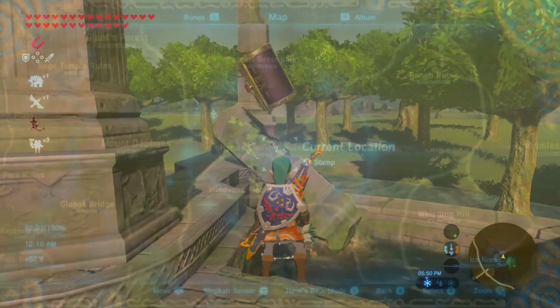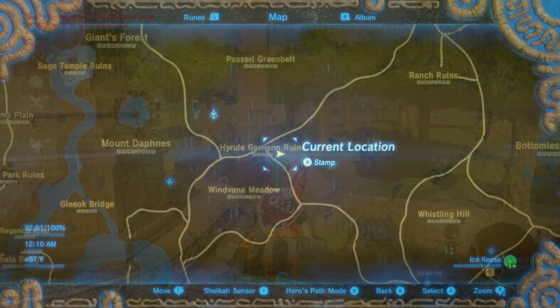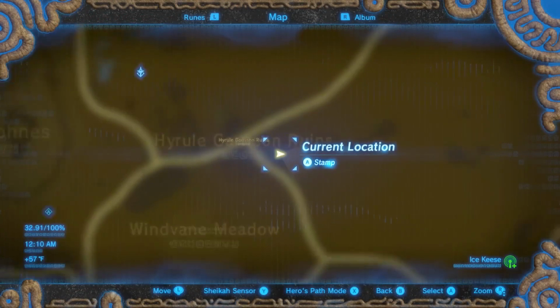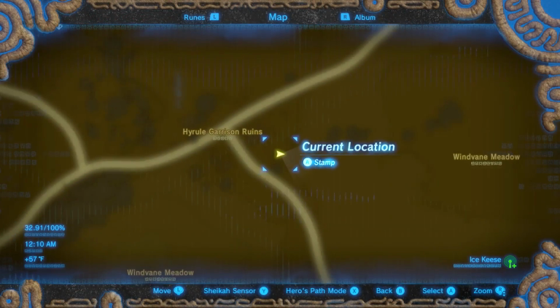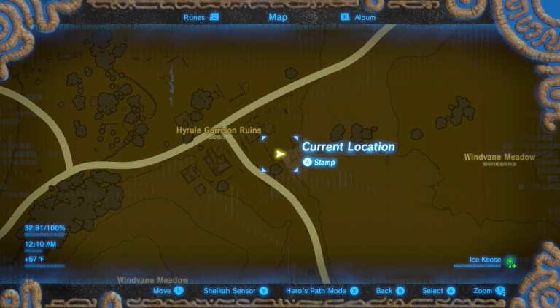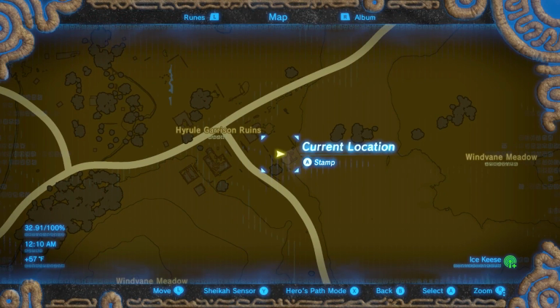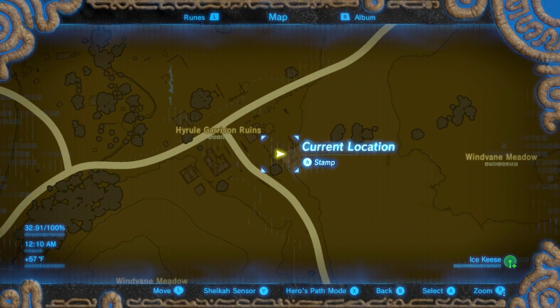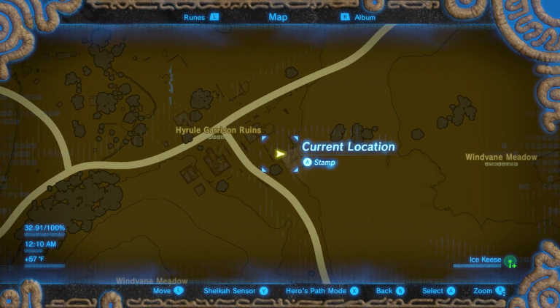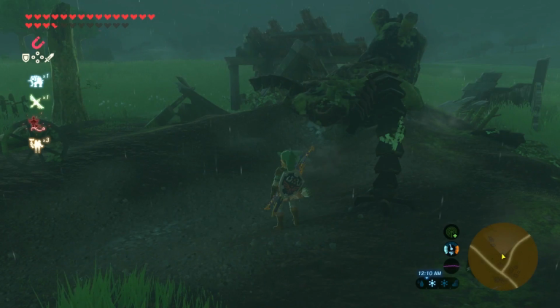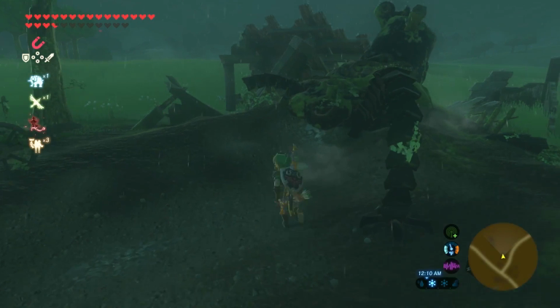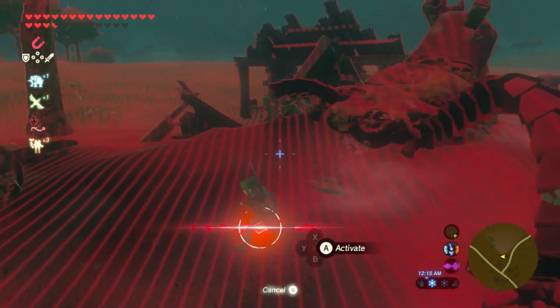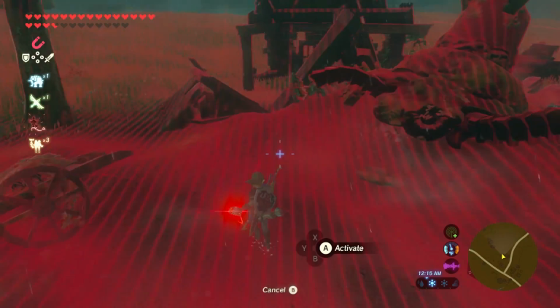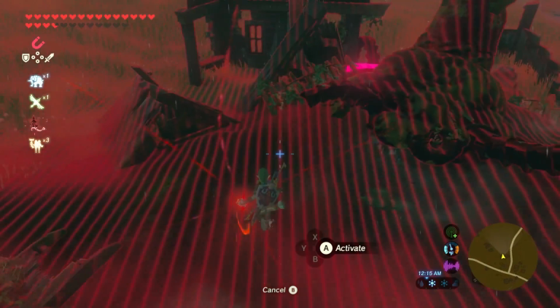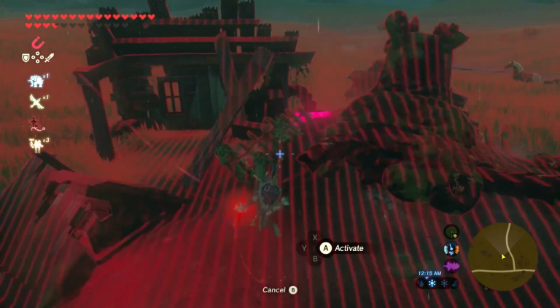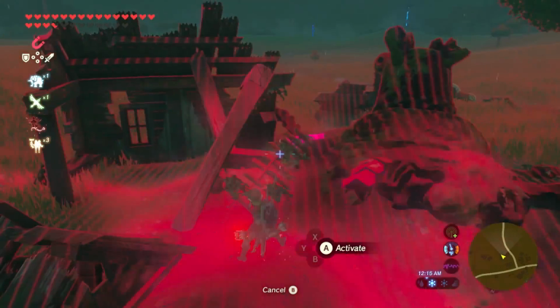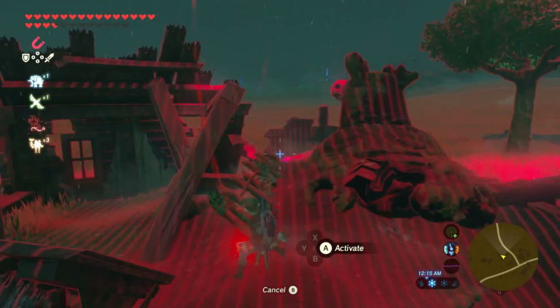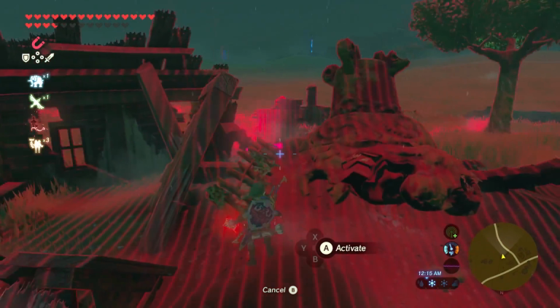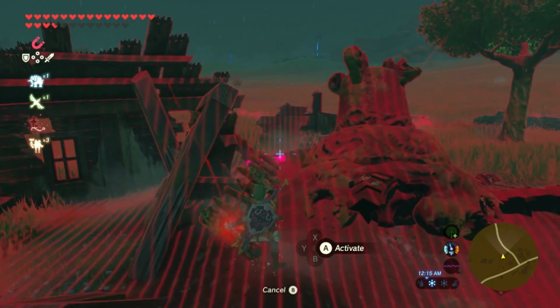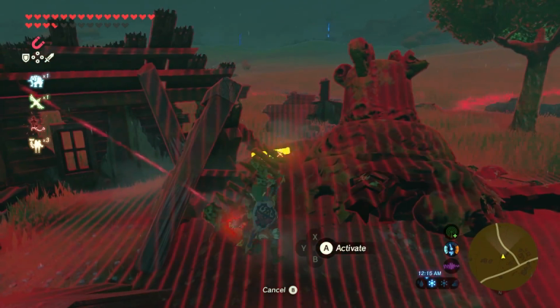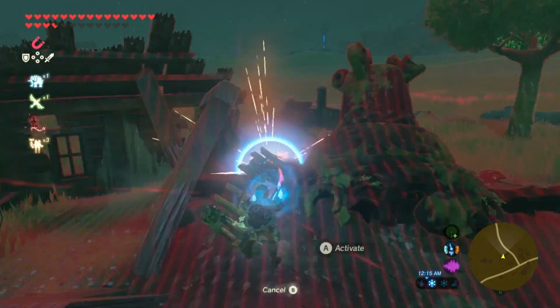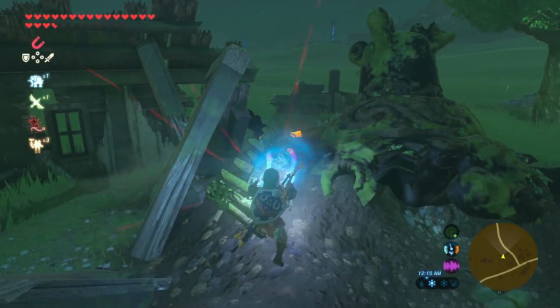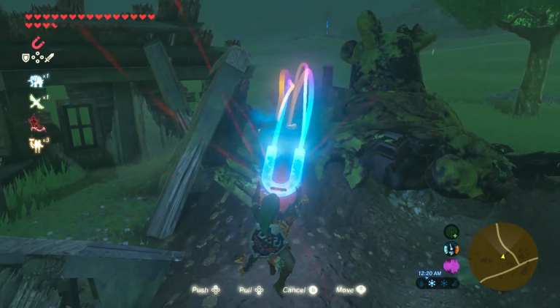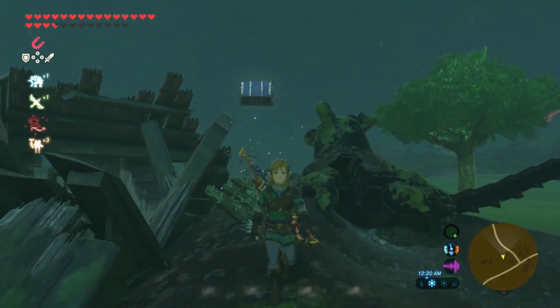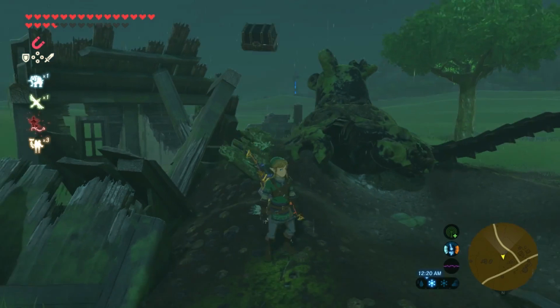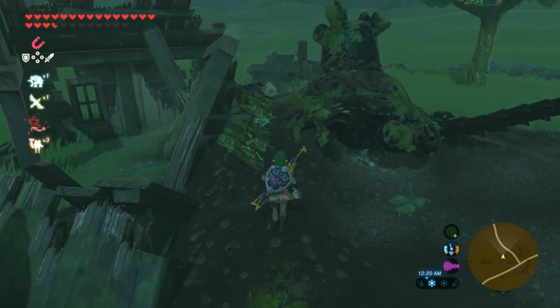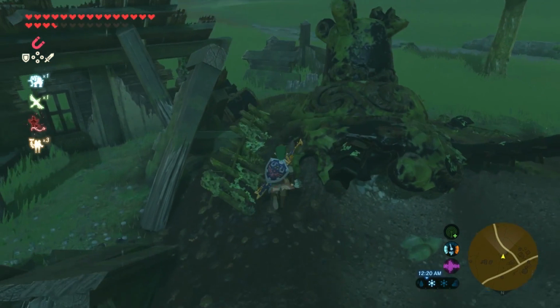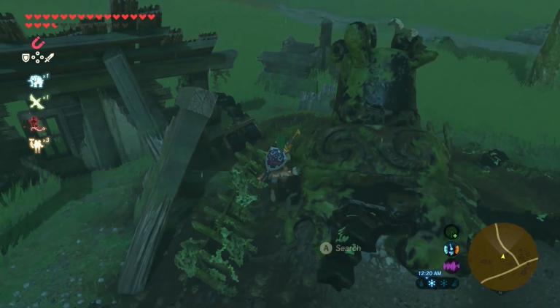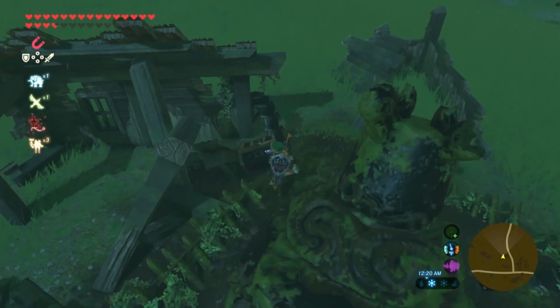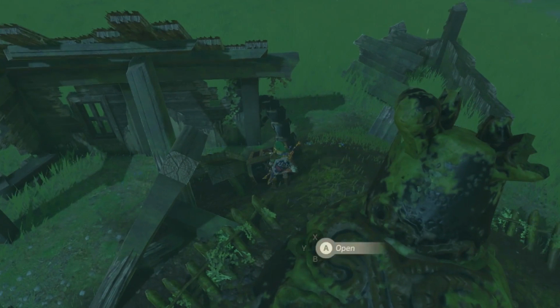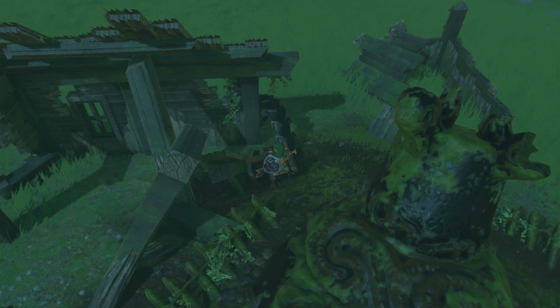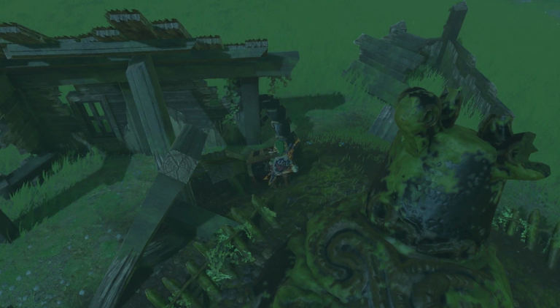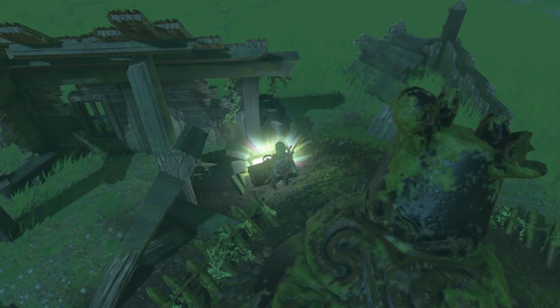Next, head to the lower south side of the Hyrule Field. You'll find the Hyrule Garrison Ruins. Look for a broken-down house next to a defeated guardian. Underneath the guardian, there should be a chest below it. Then just use the Magnesis Rune to pop the chest off the ground.